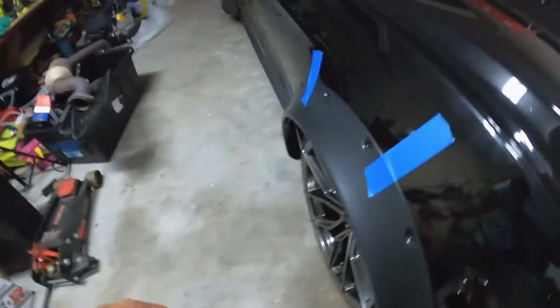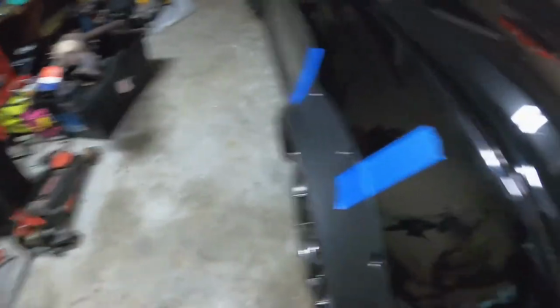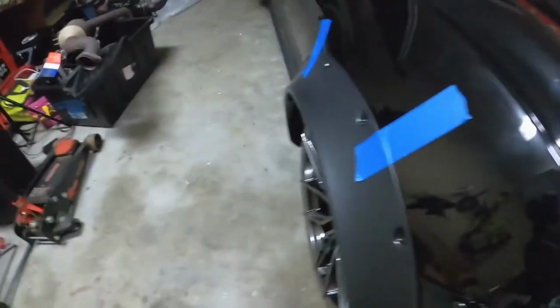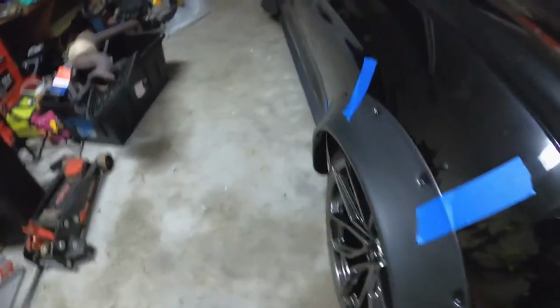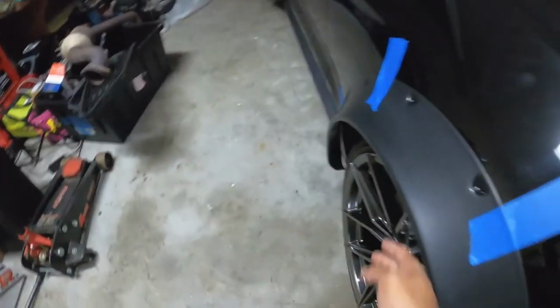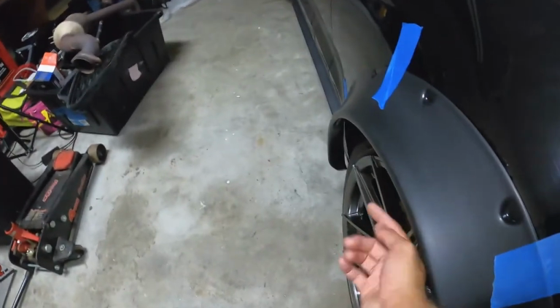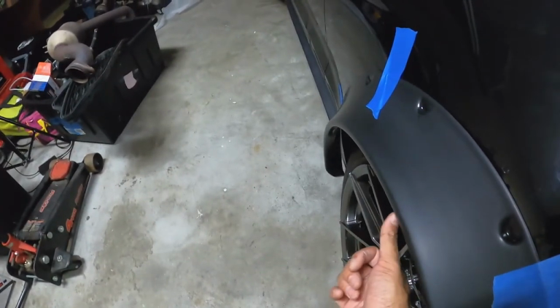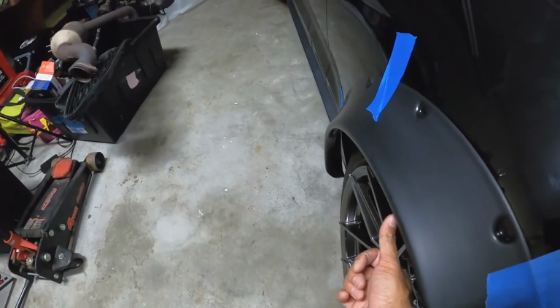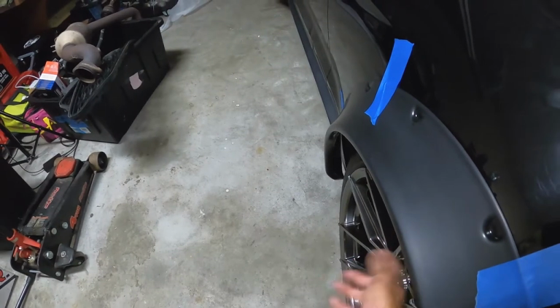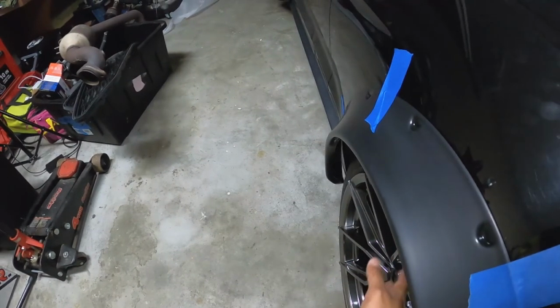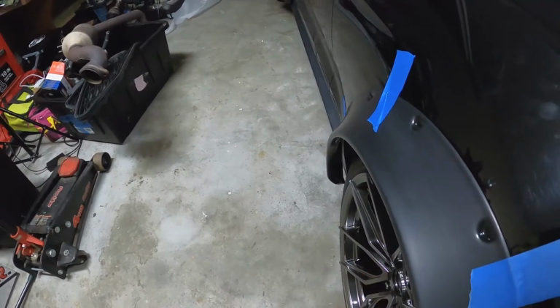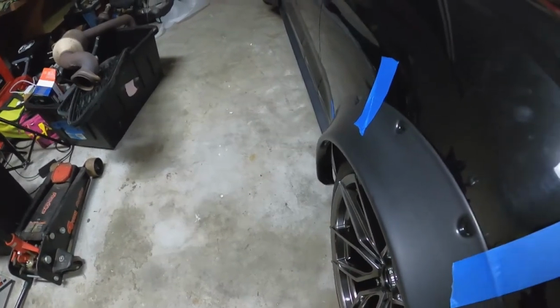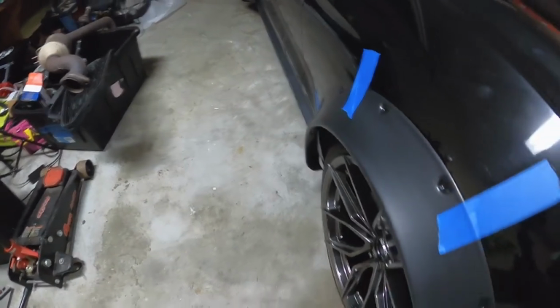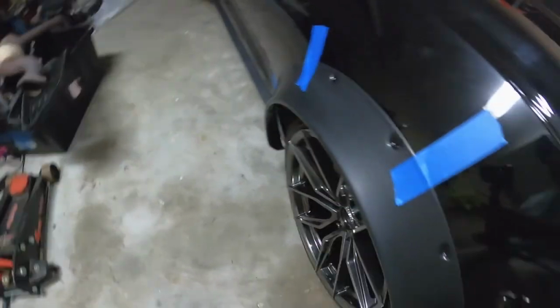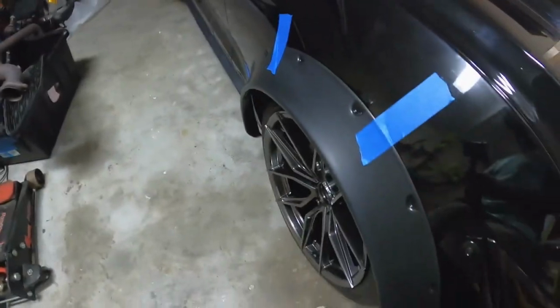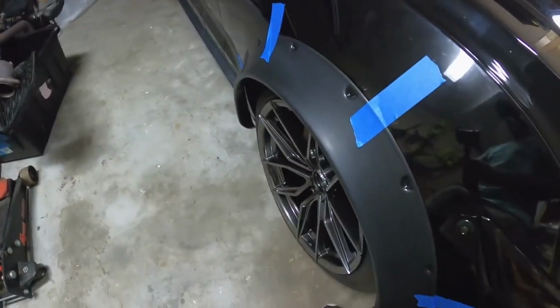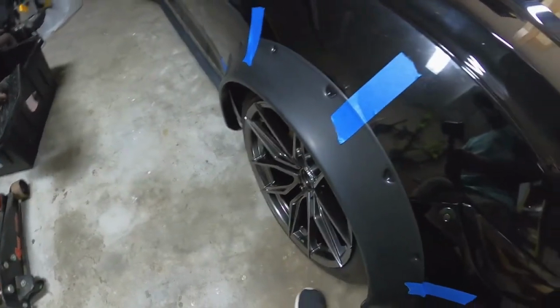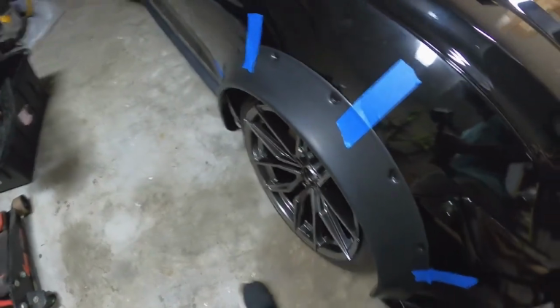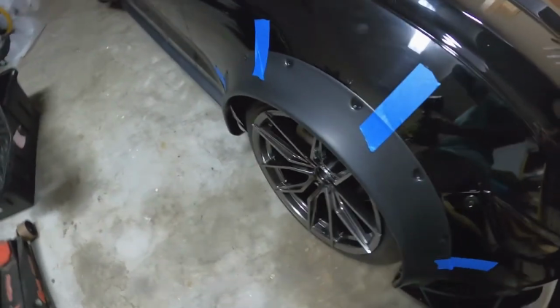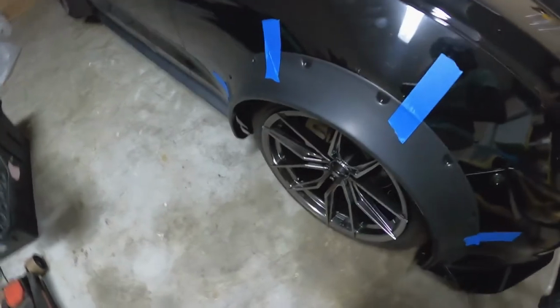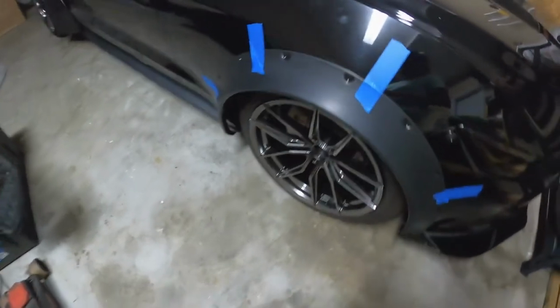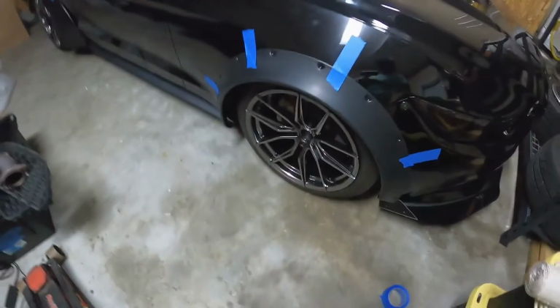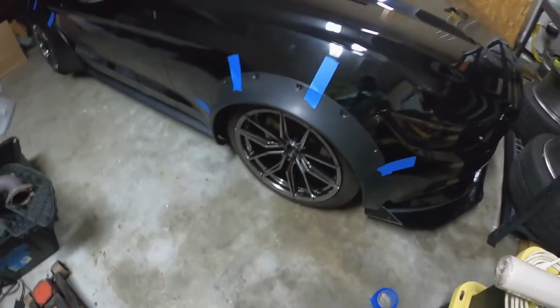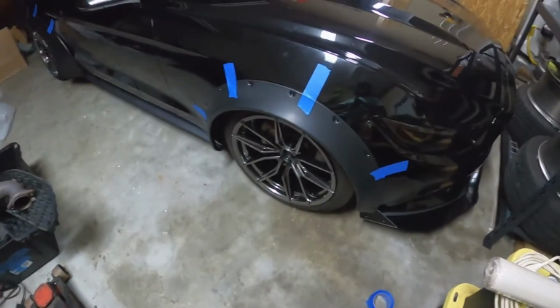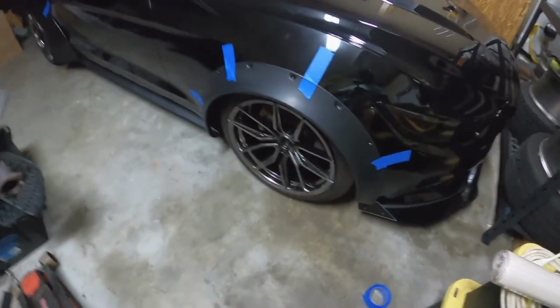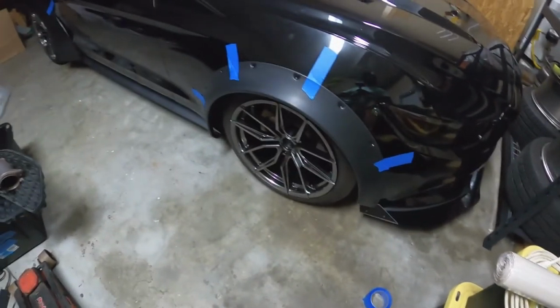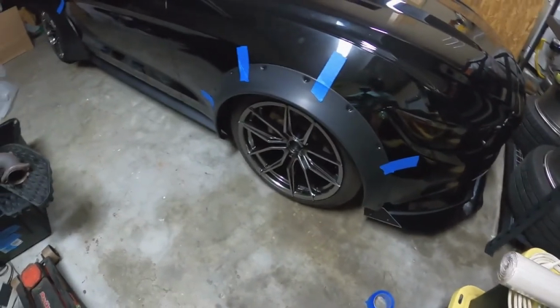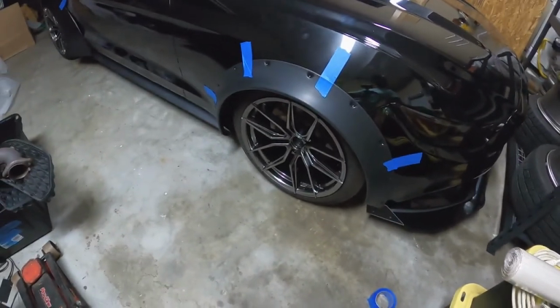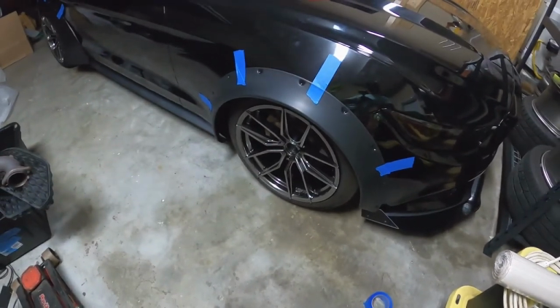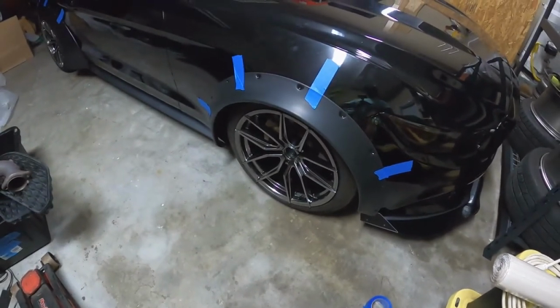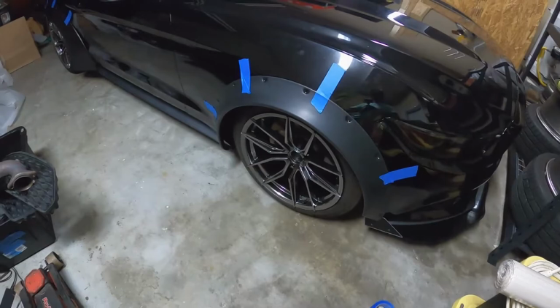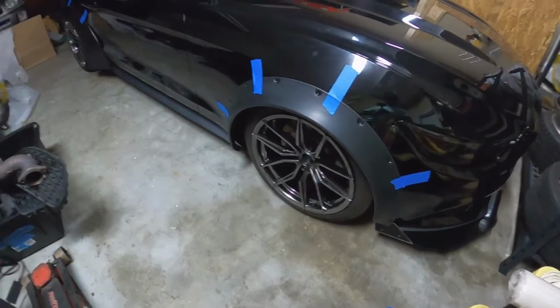I have two inch spacers, so it should put the wheels just inside — it won't poke at all. I'll have to adjust from there and see what I need to do to get the fitment right, how I want it.